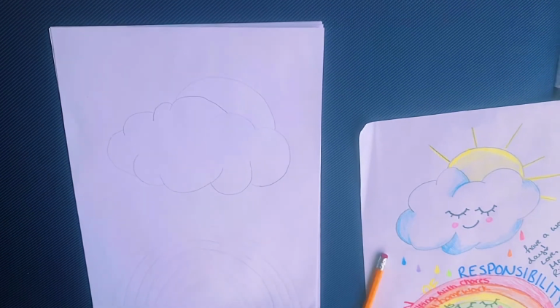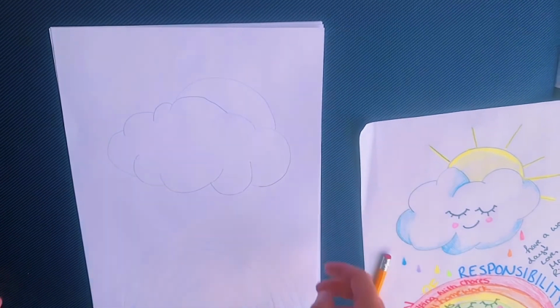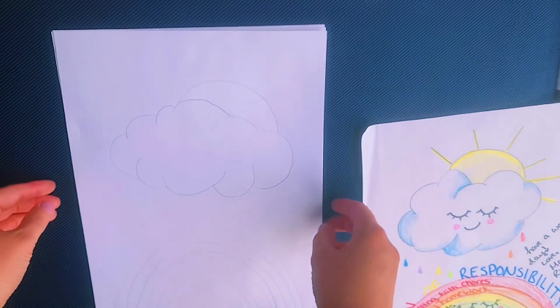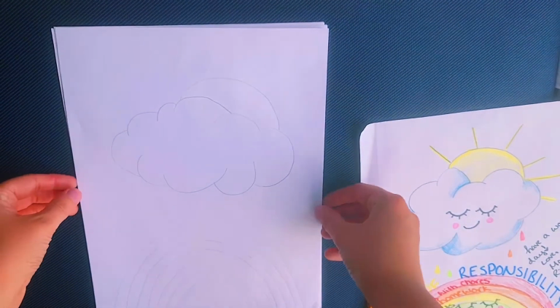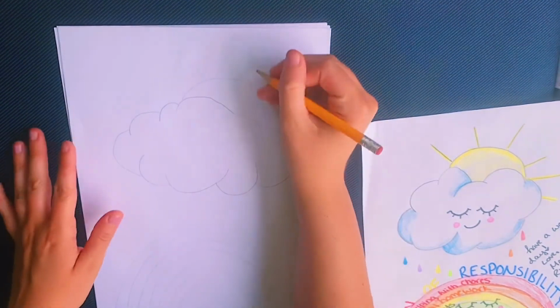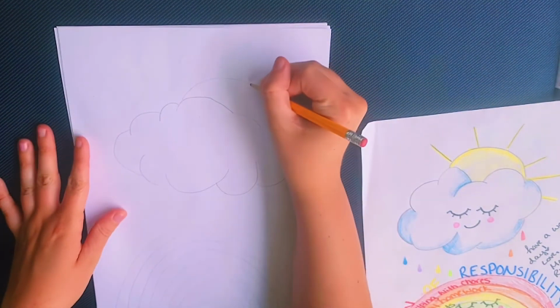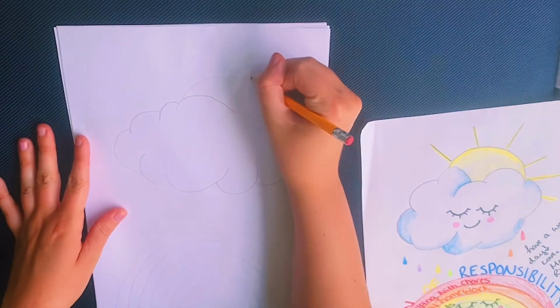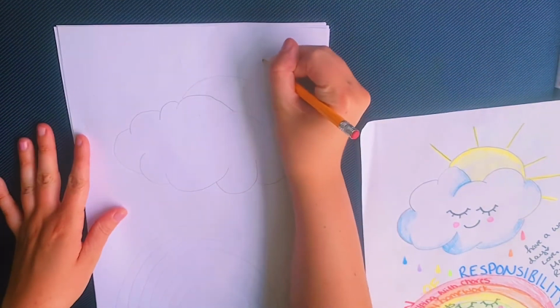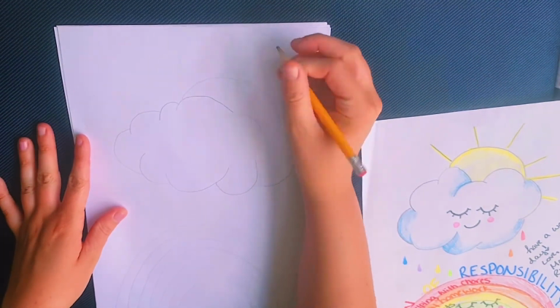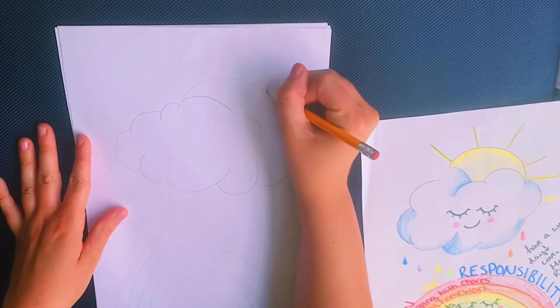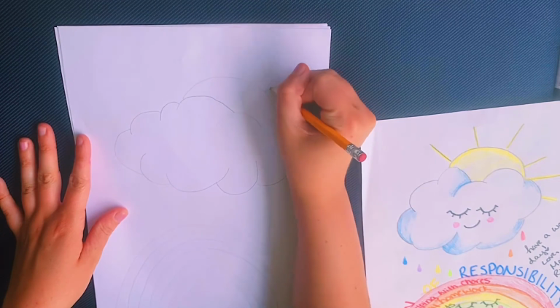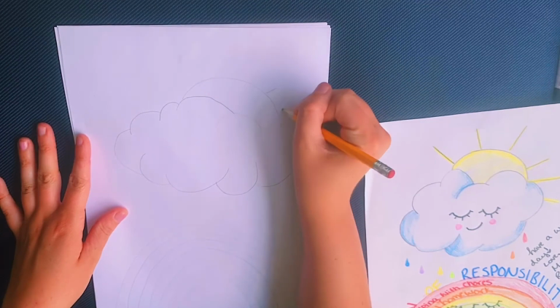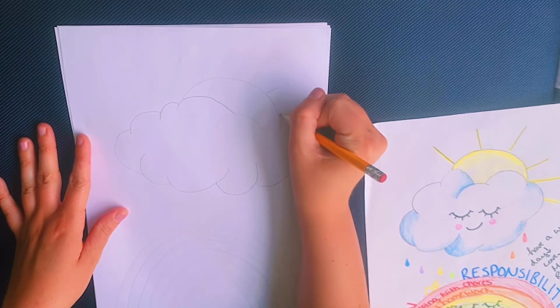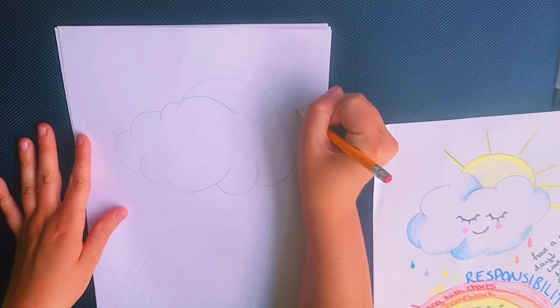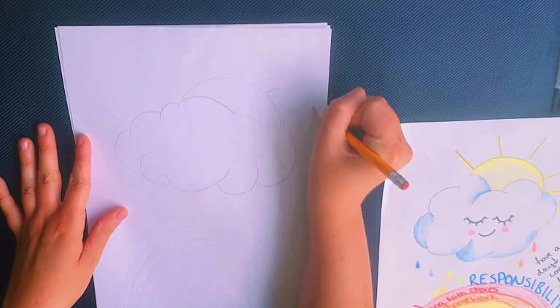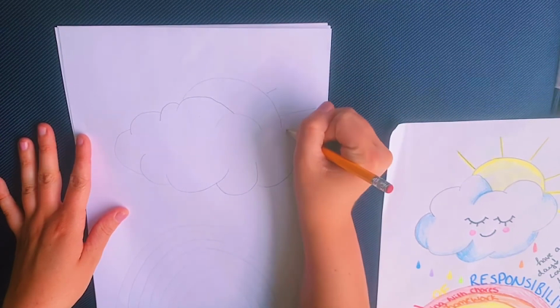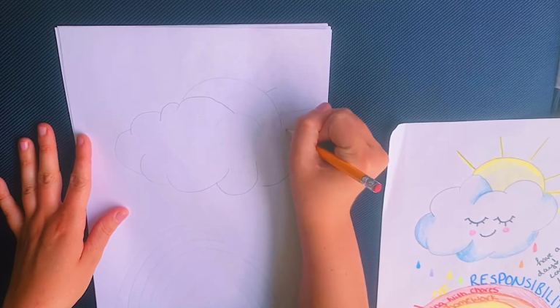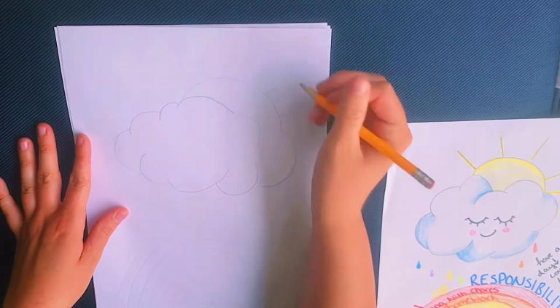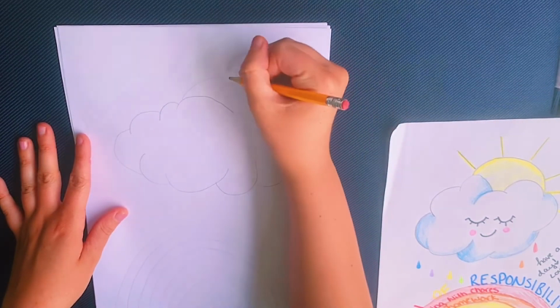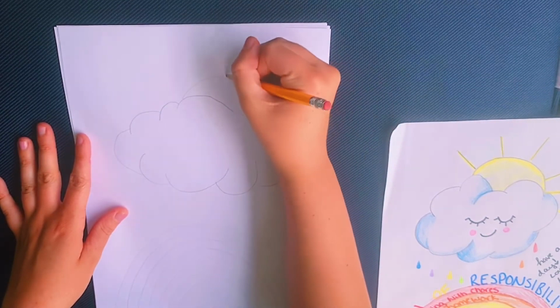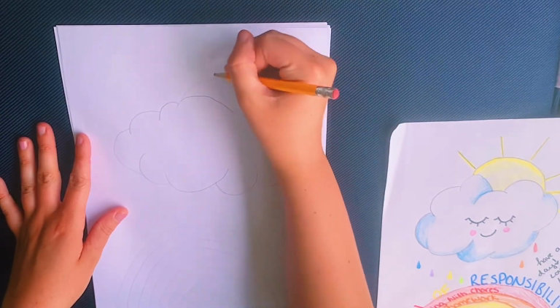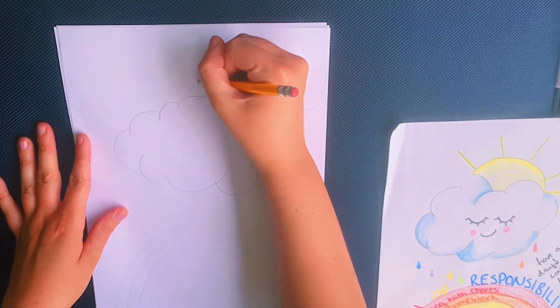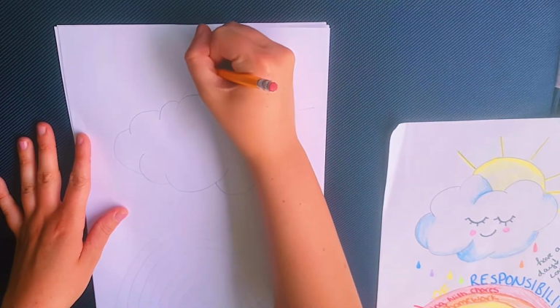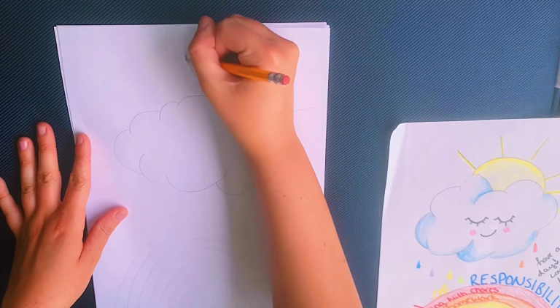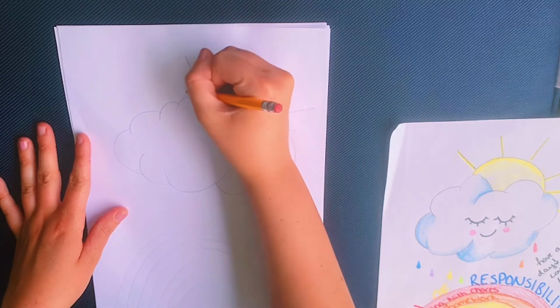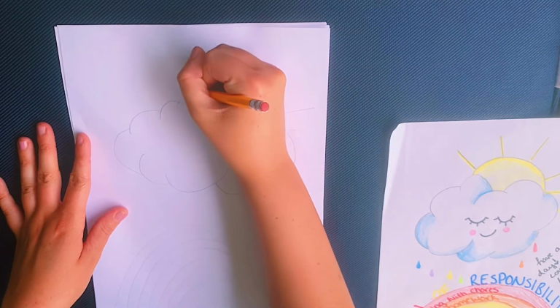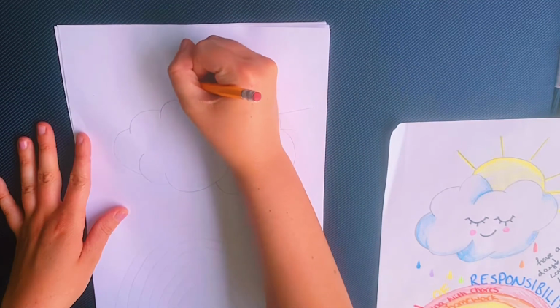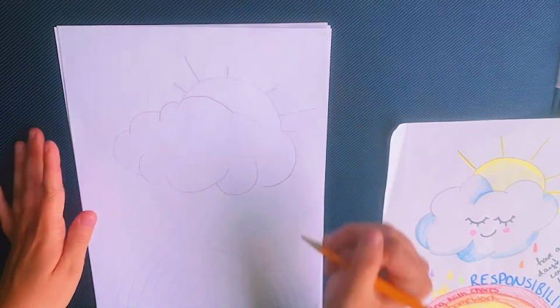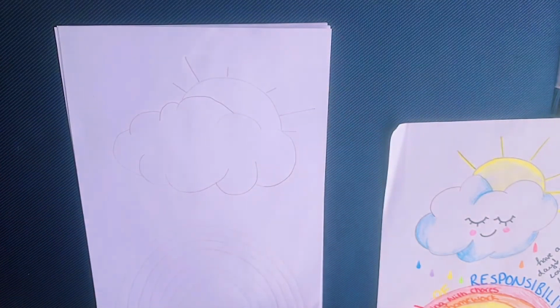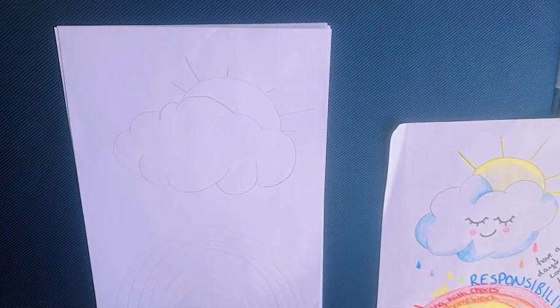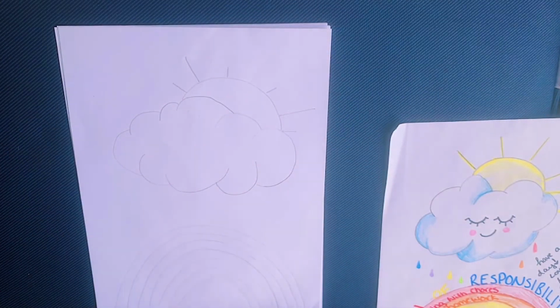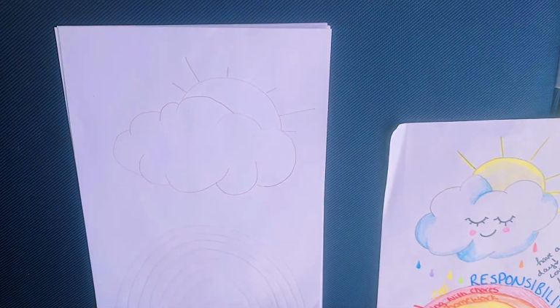Once our cloud is complete, we're going to add in a sun by creating another half circle. If it's easier for you, you can use a cup or a bowl to help you trace it. Next we're going to add some sun rays.